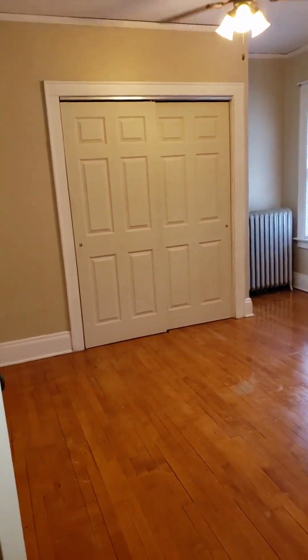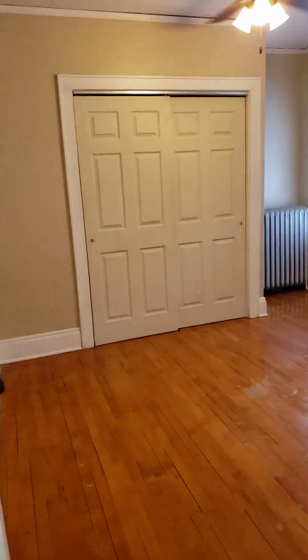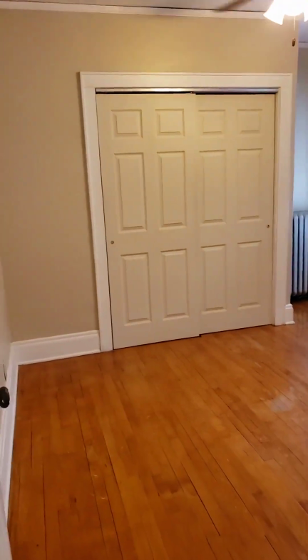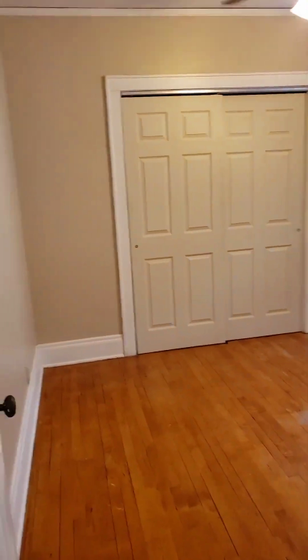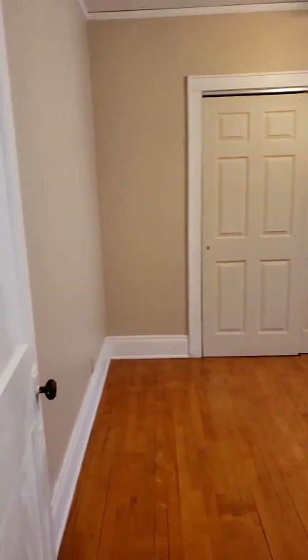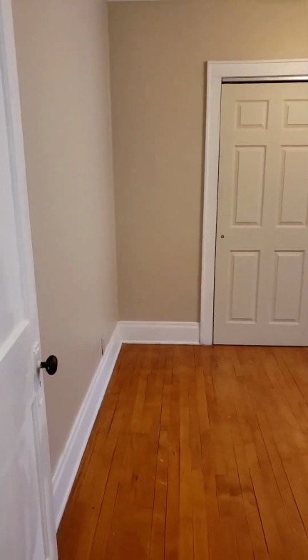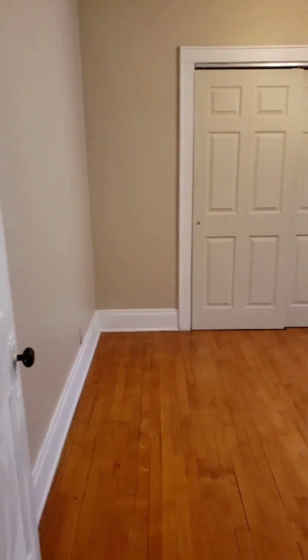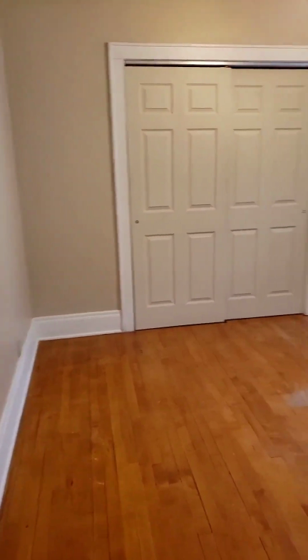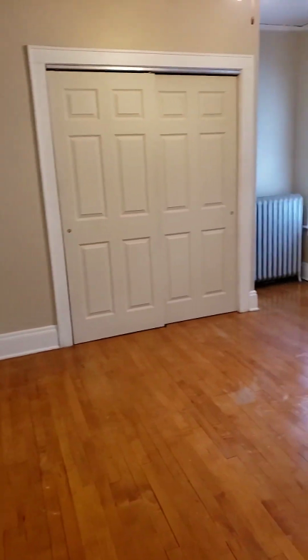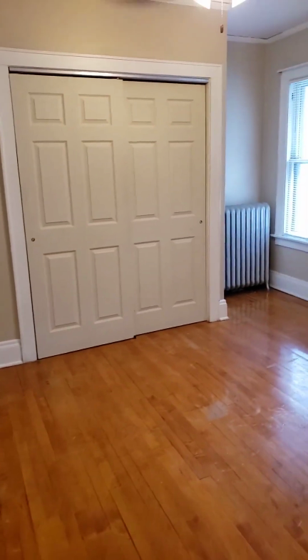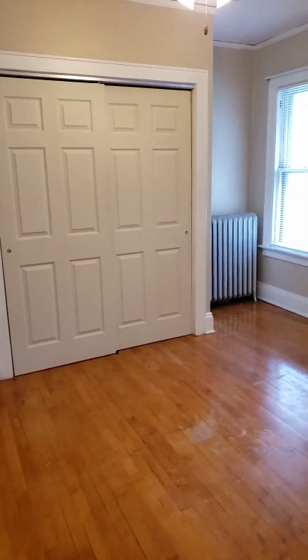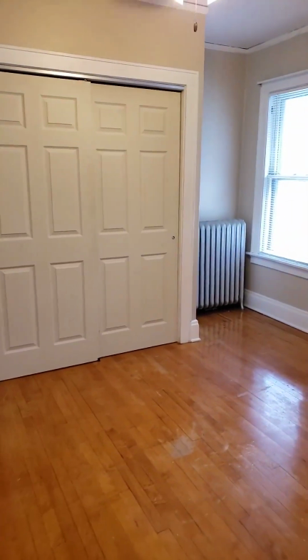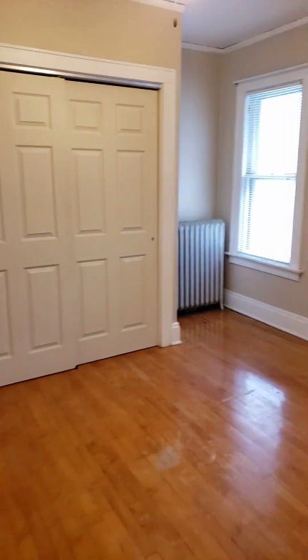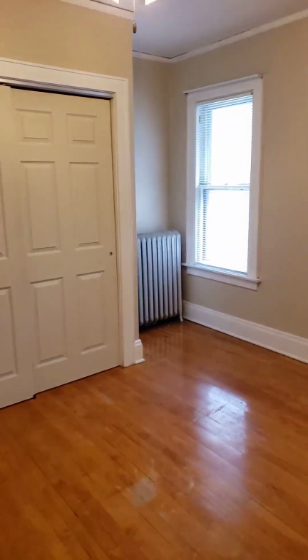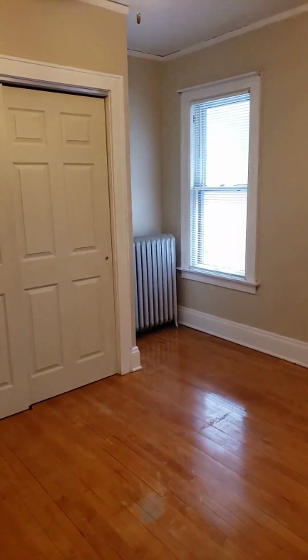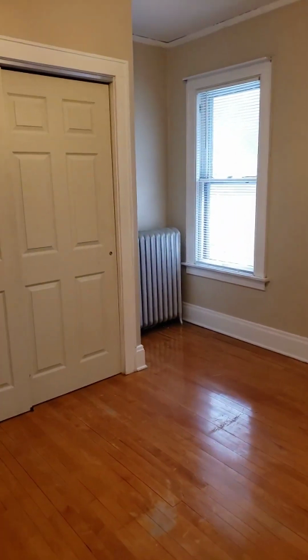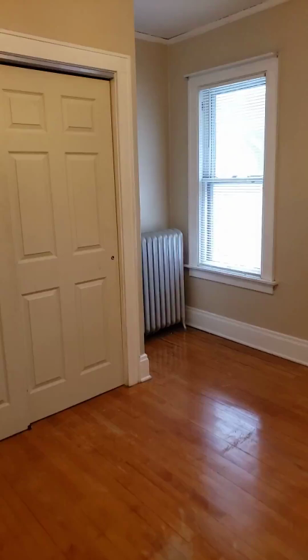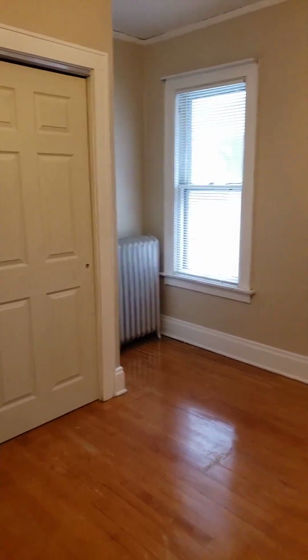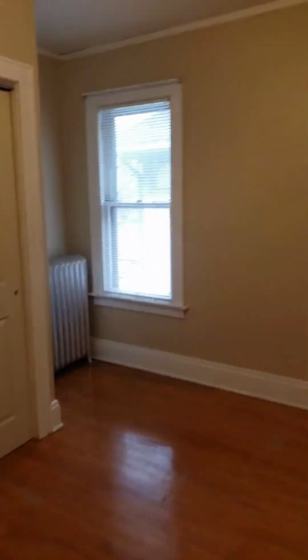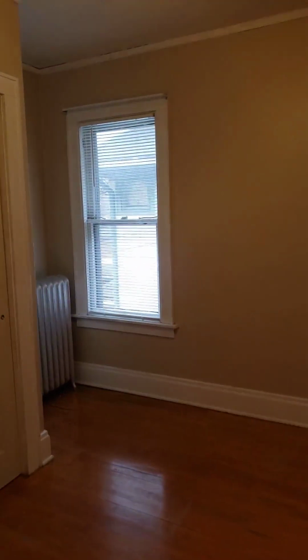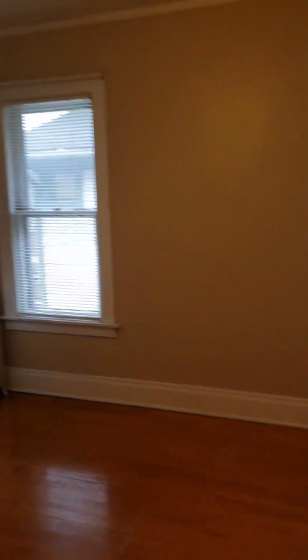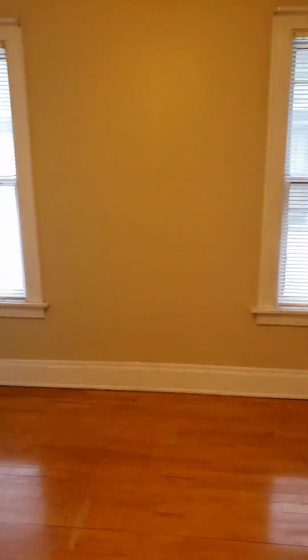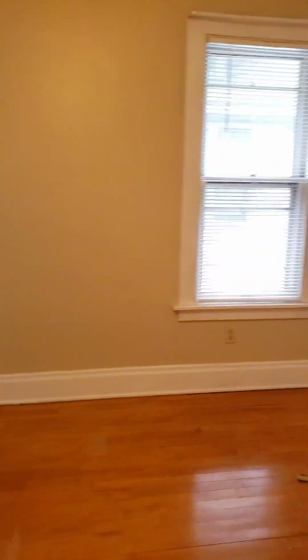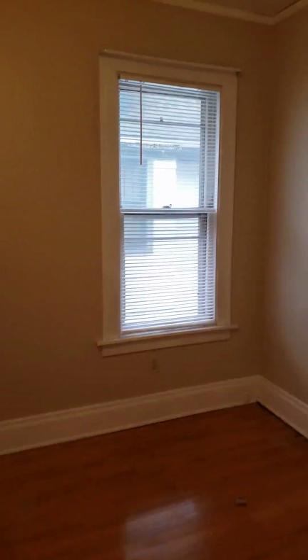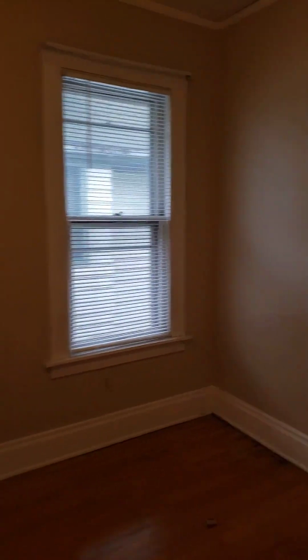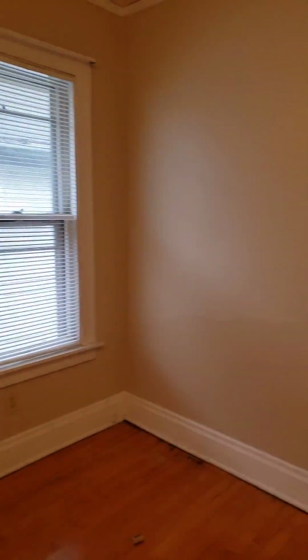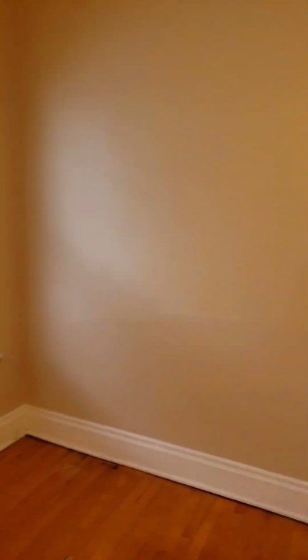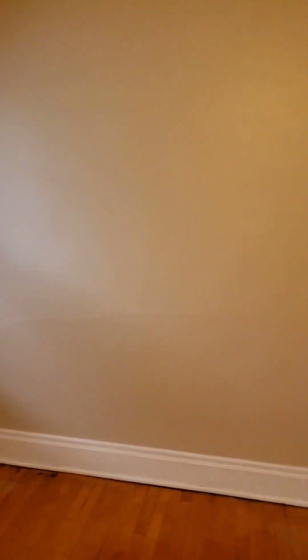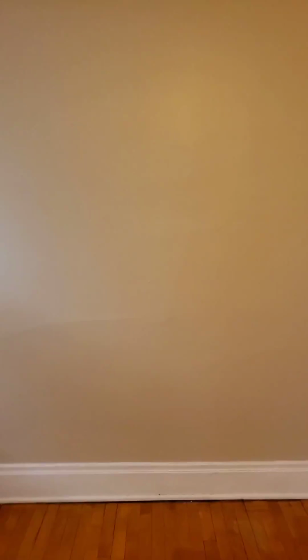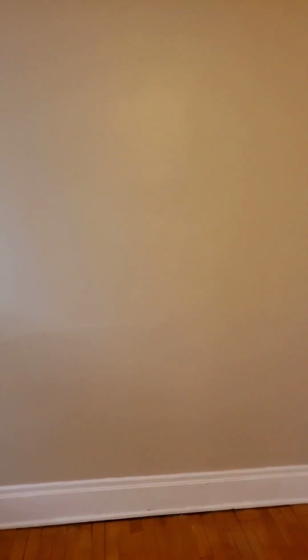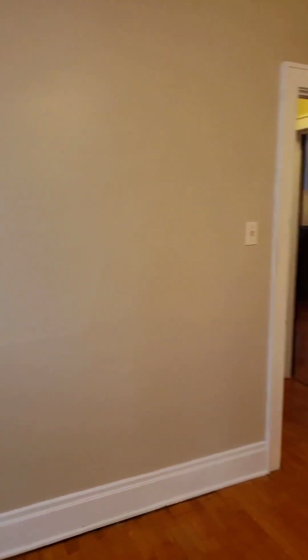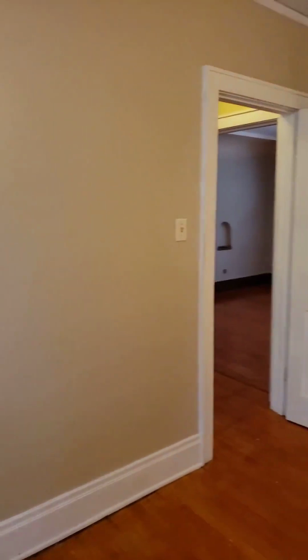The bedroom has a ceiling fan in there as well and a nice double closet. This room I'd say is about maybe a 10 by 12 — not a huge room but a decent size.